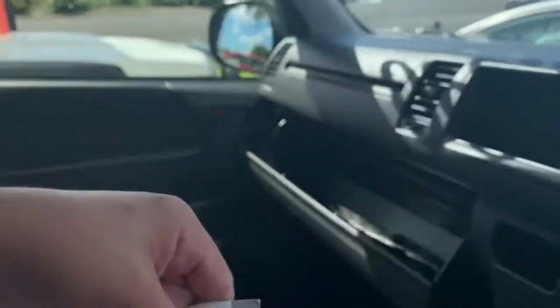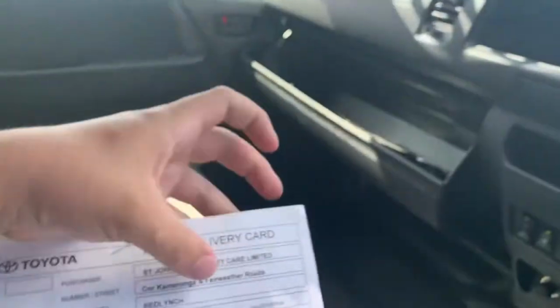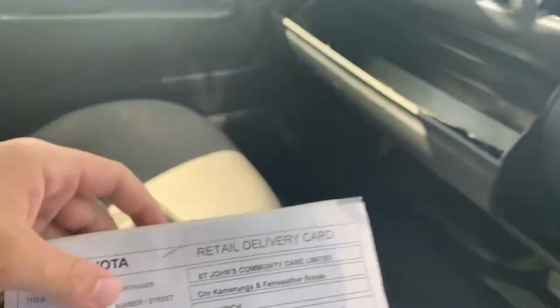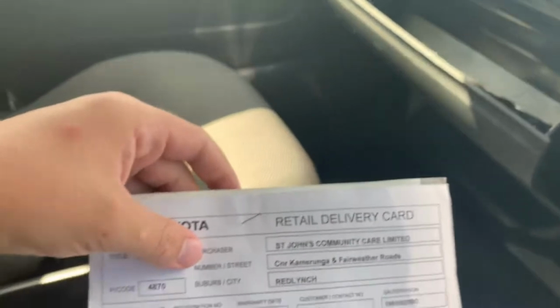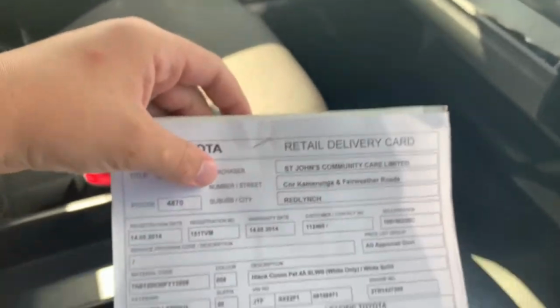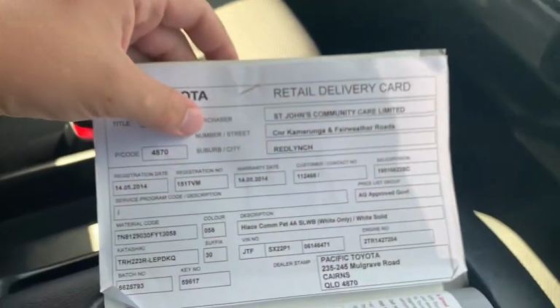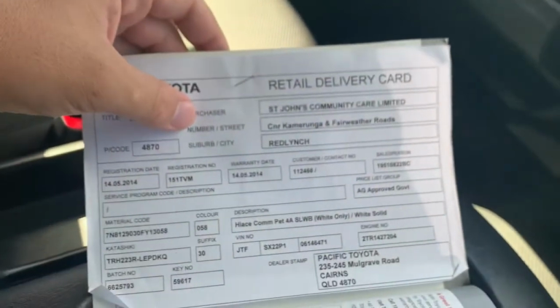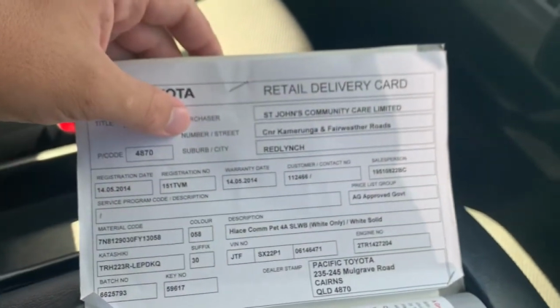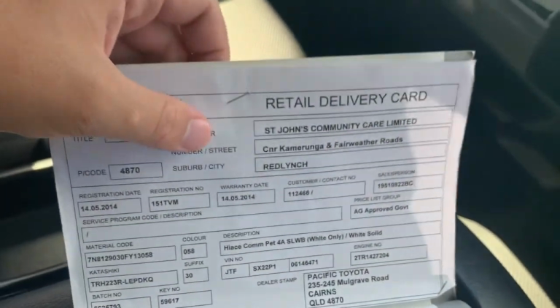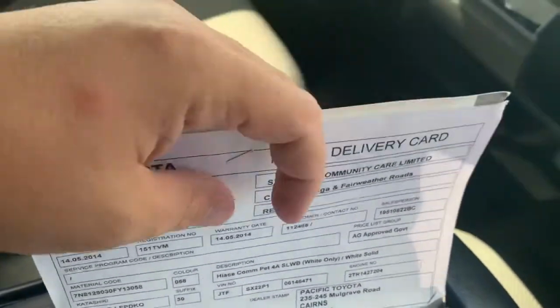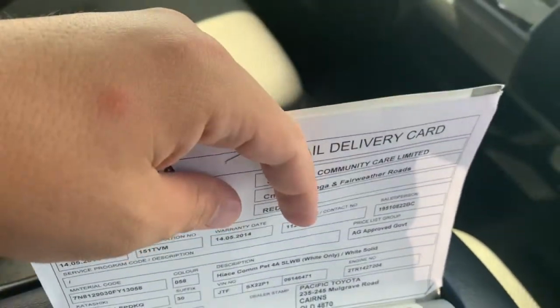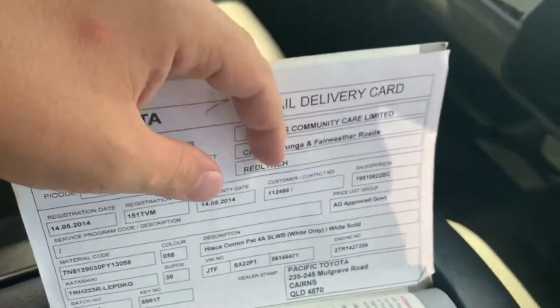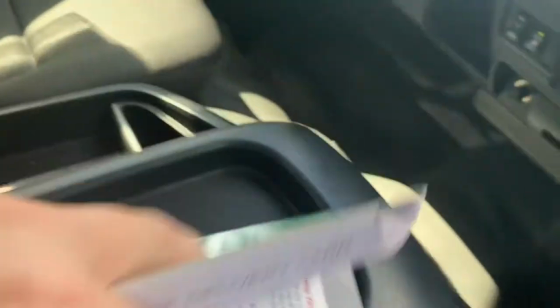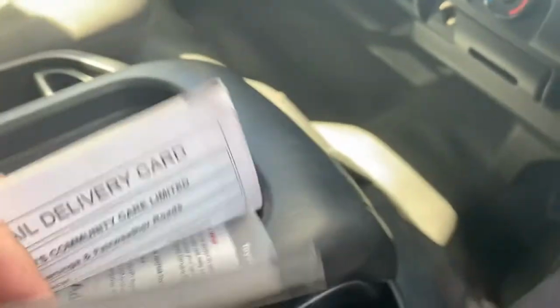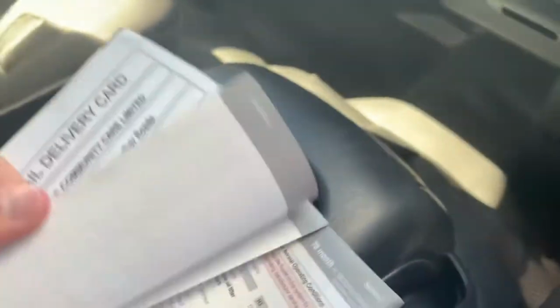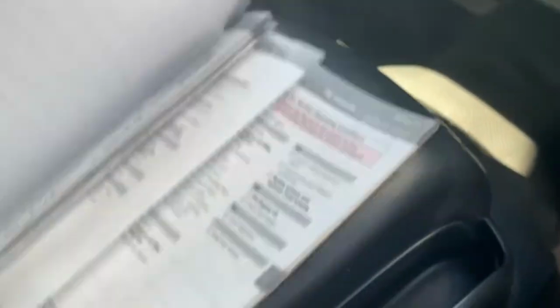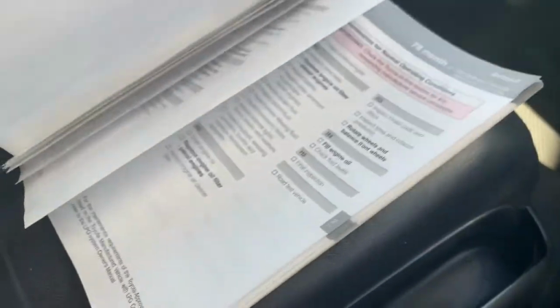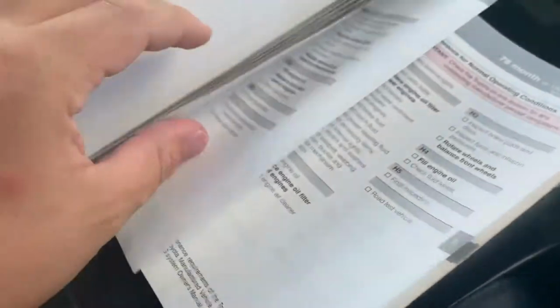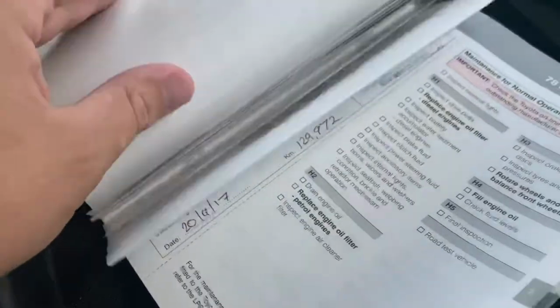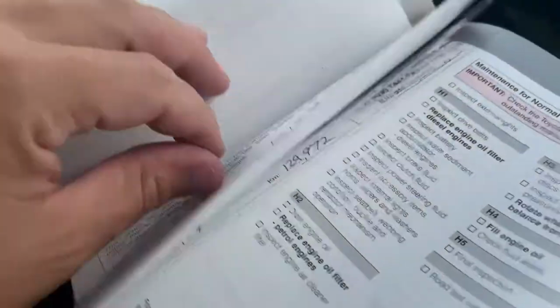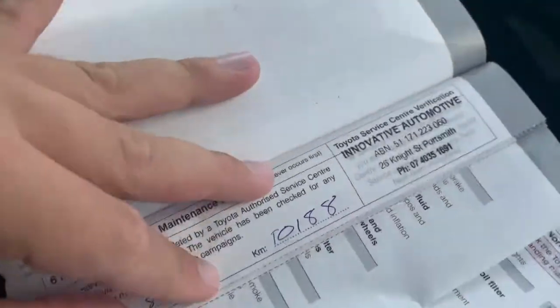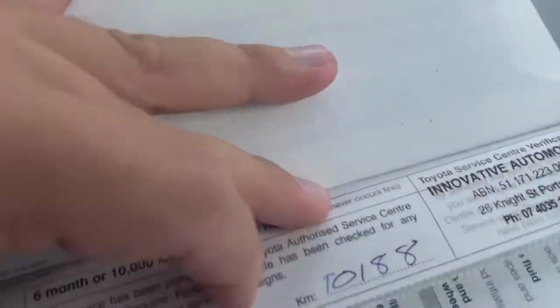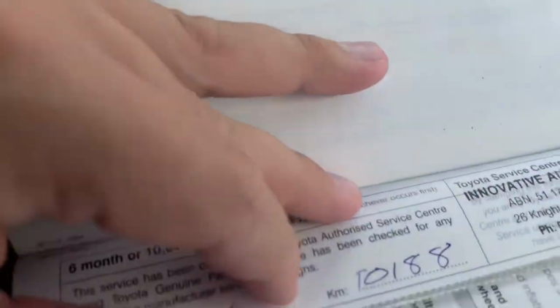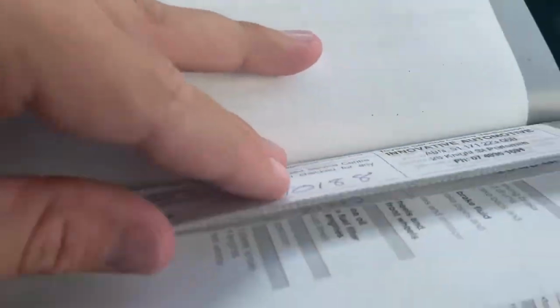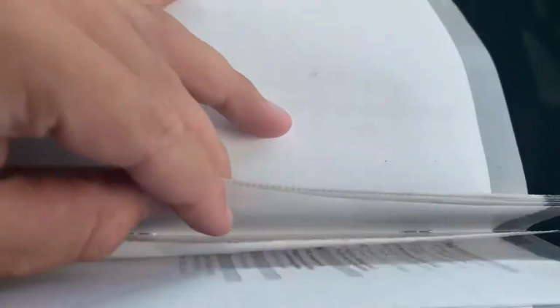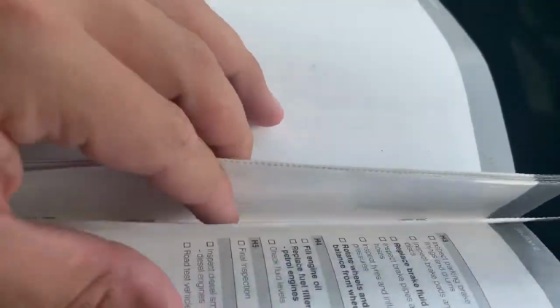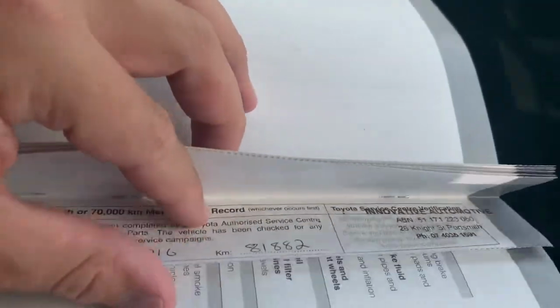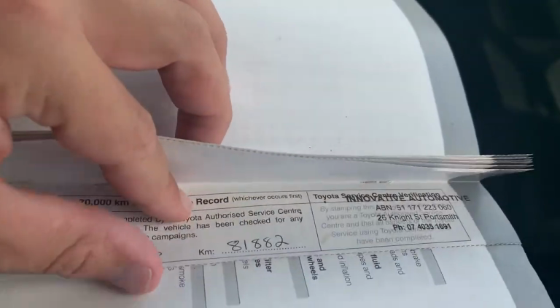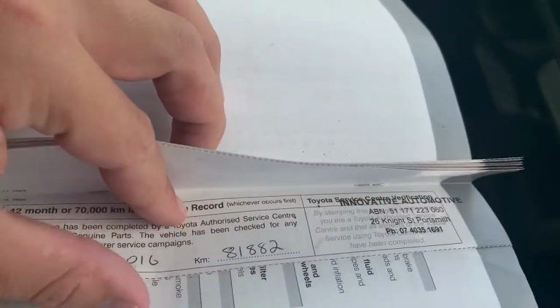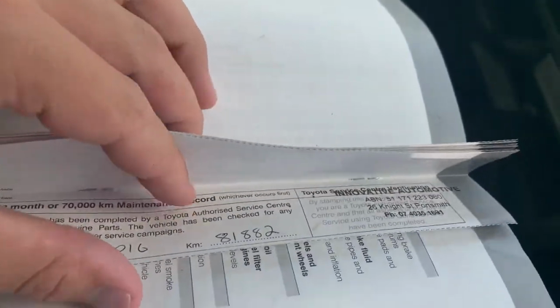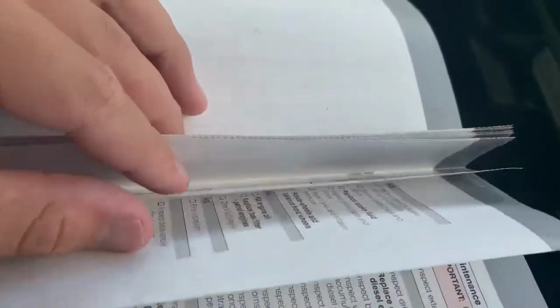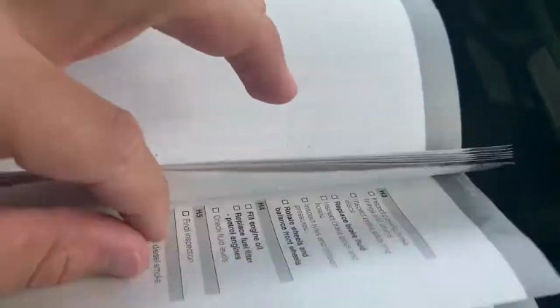Service books here — there you go. St. John's Community Care Van, here in Cairns, bought from us. Full service history.